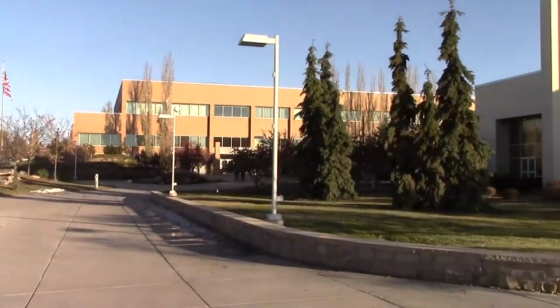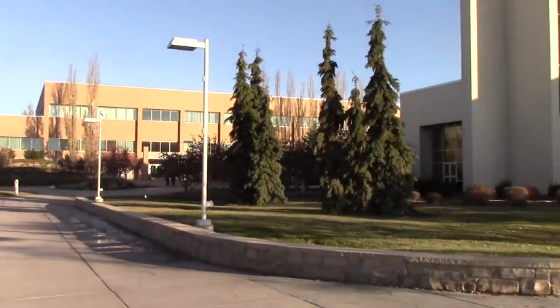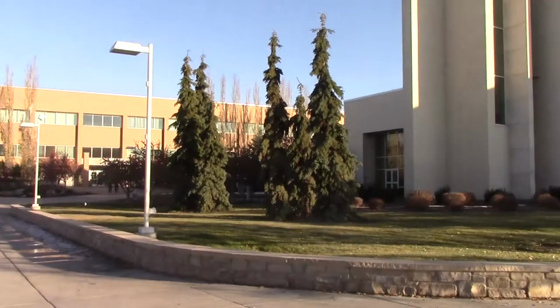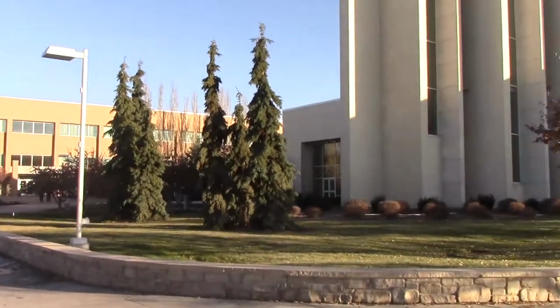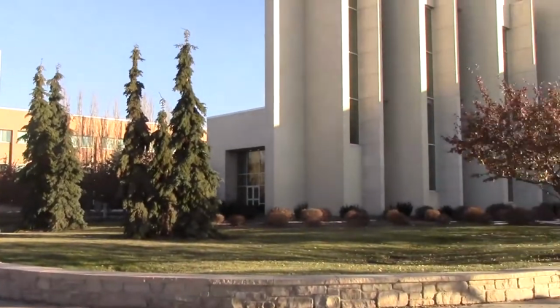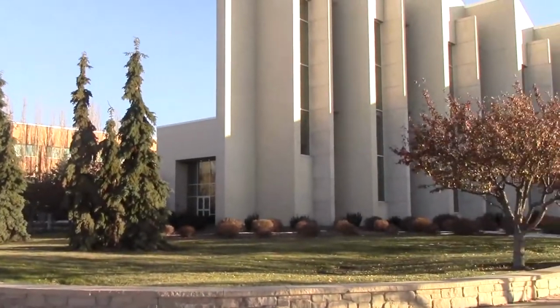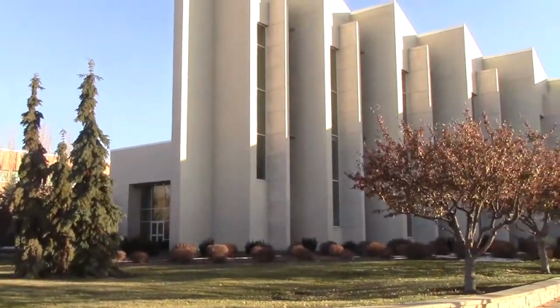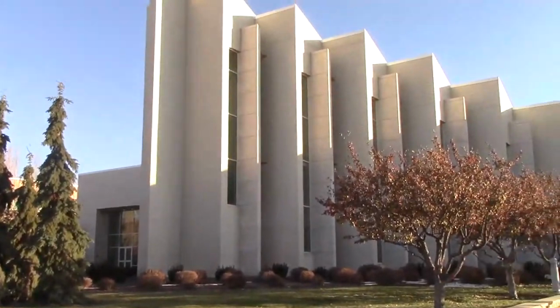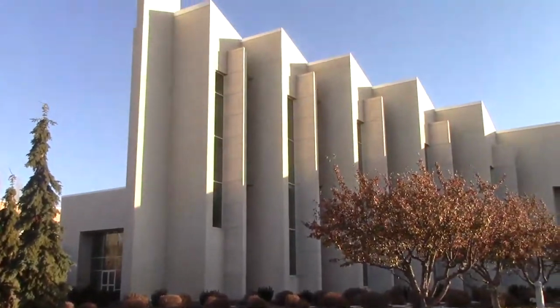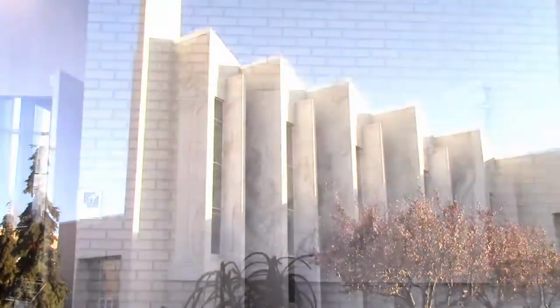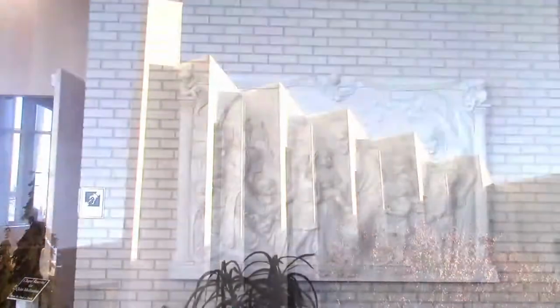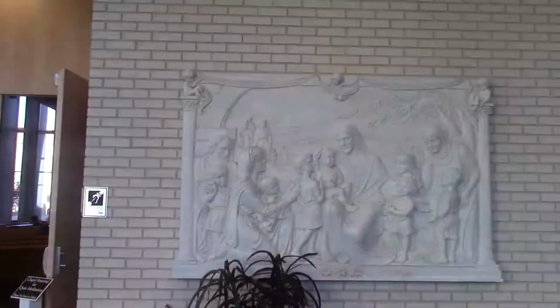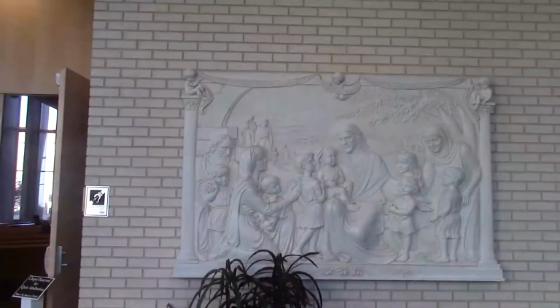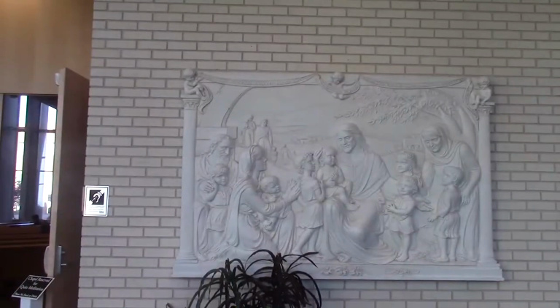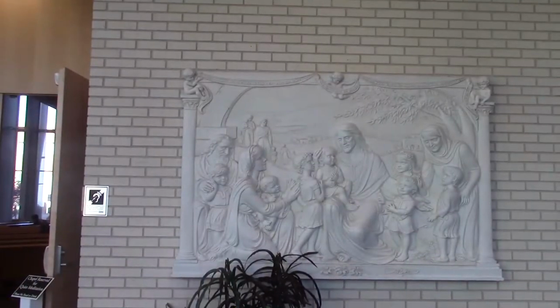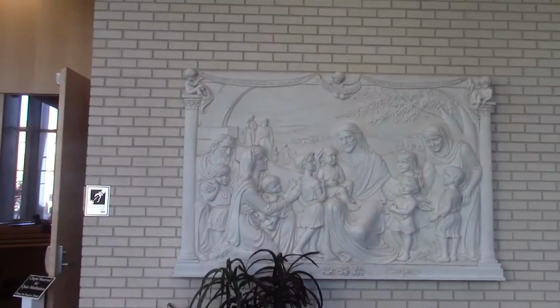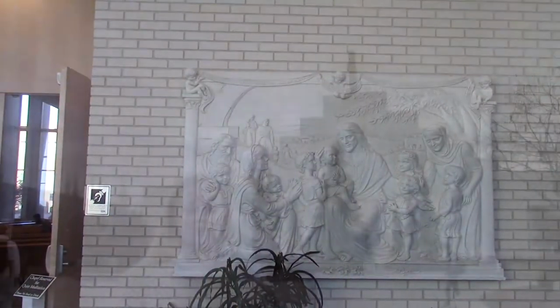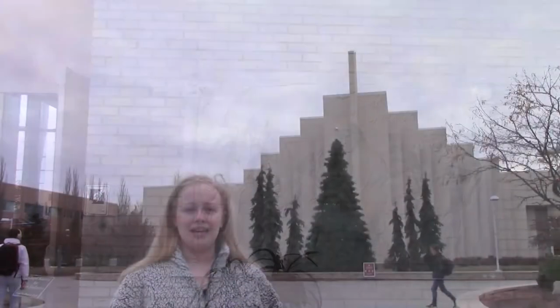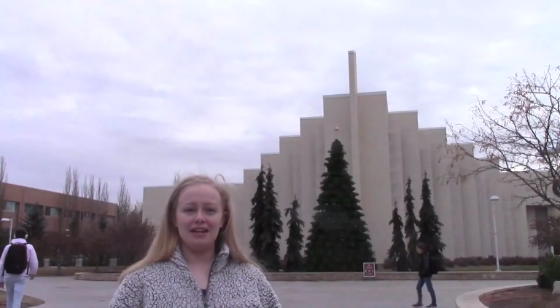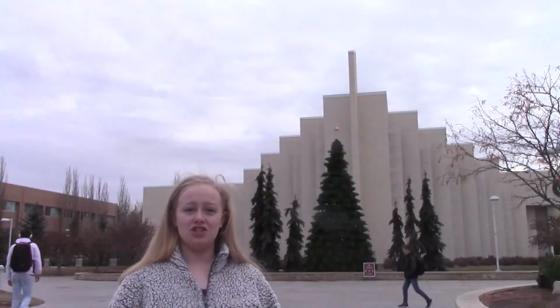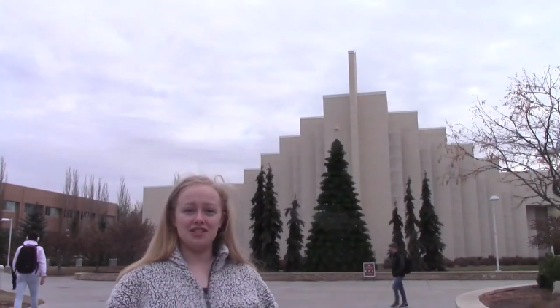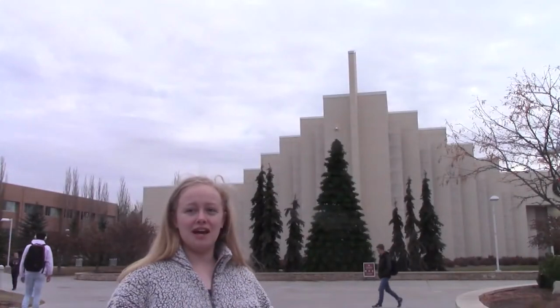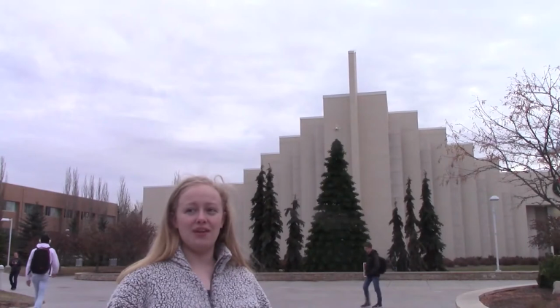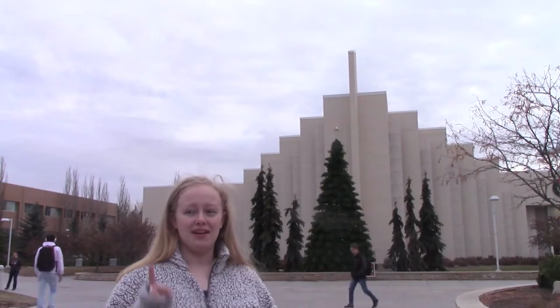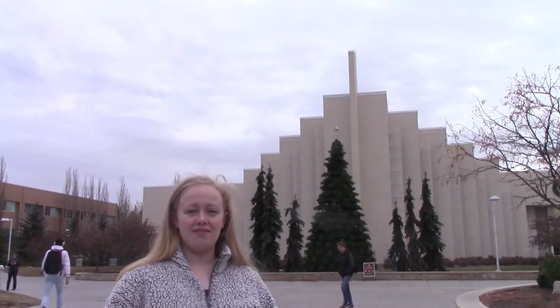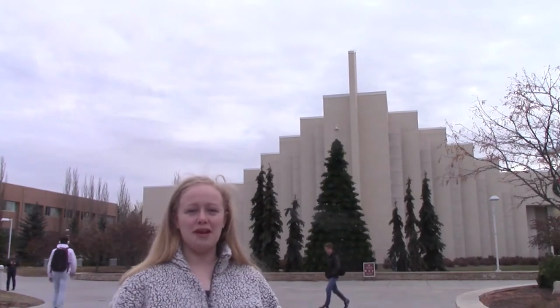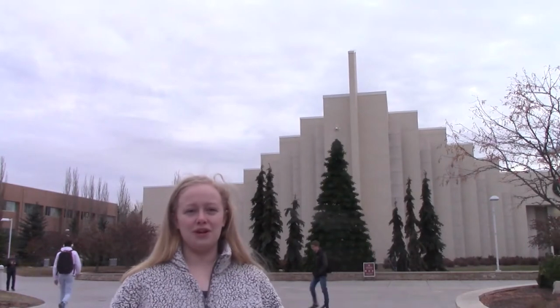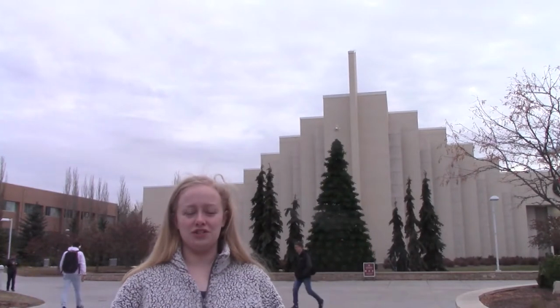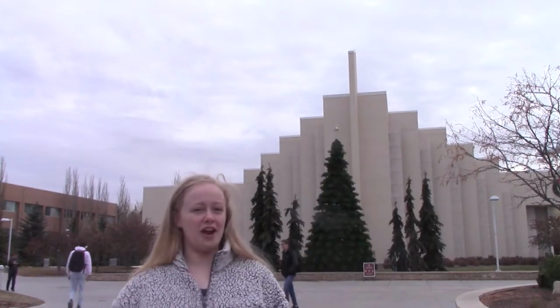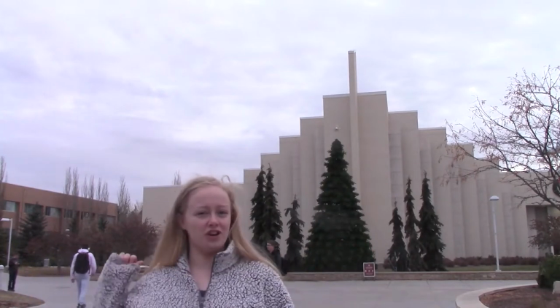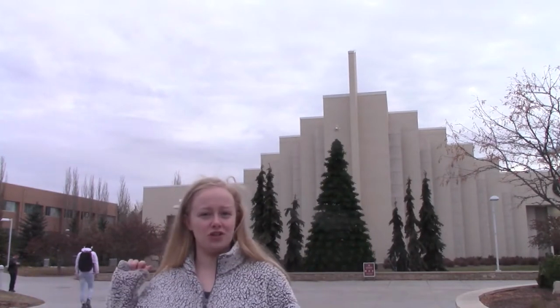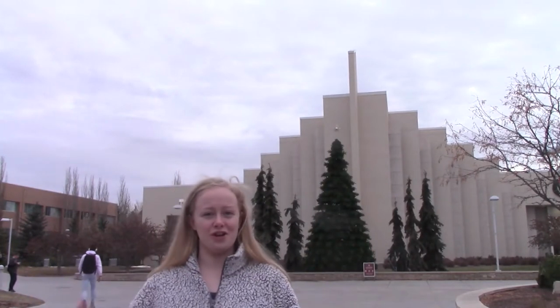This is the Taylor Building behind me. It is also at the center of campus, and it is just south of the Manning Center, right across the courtyard.